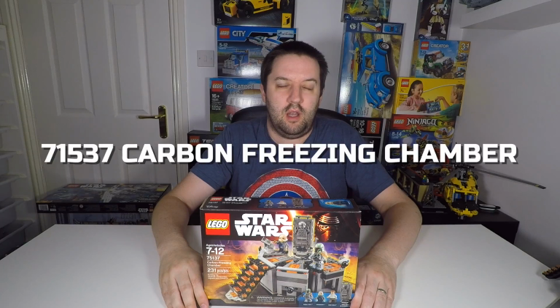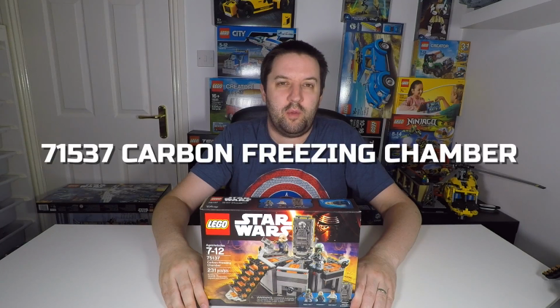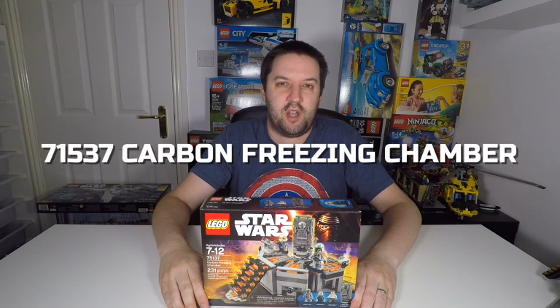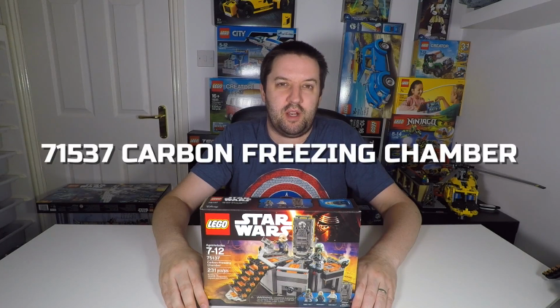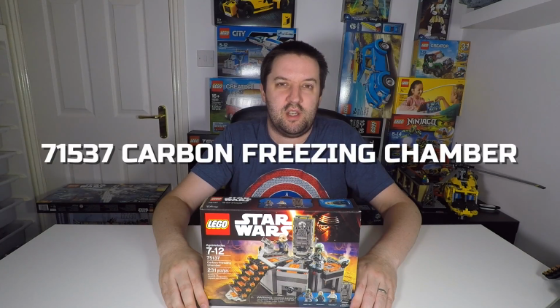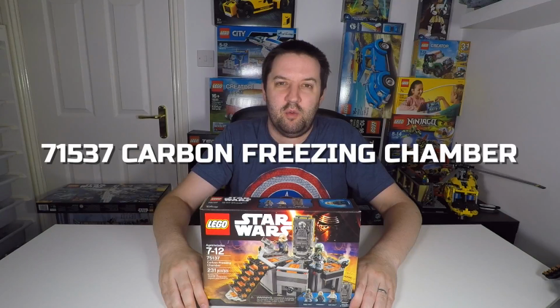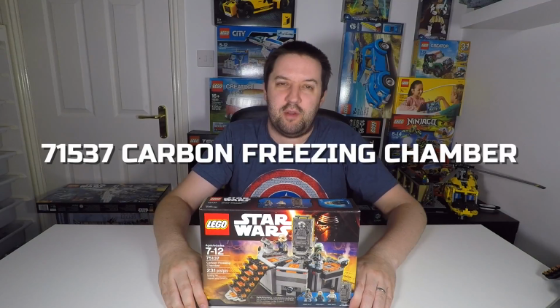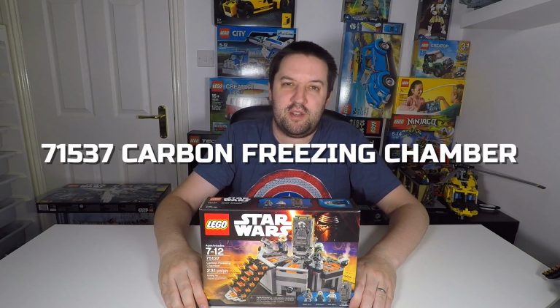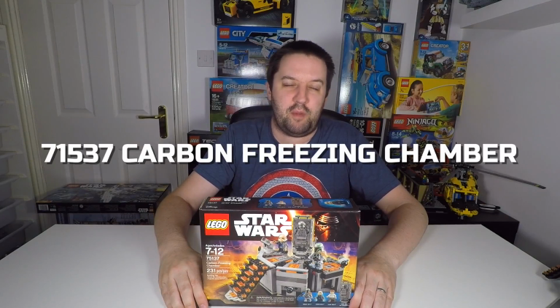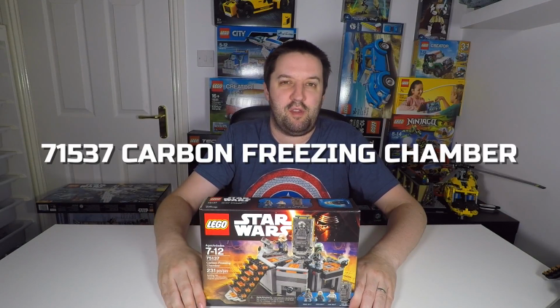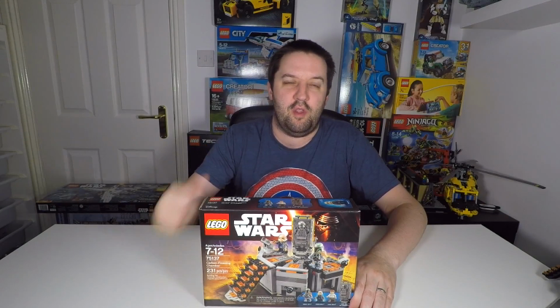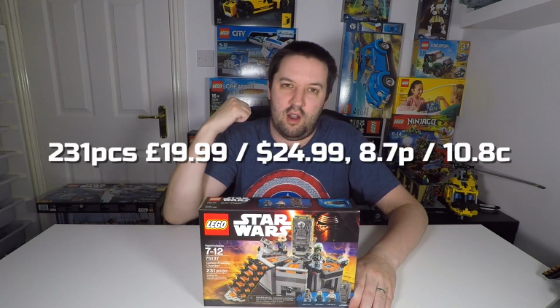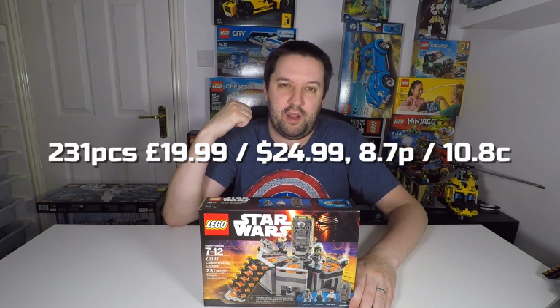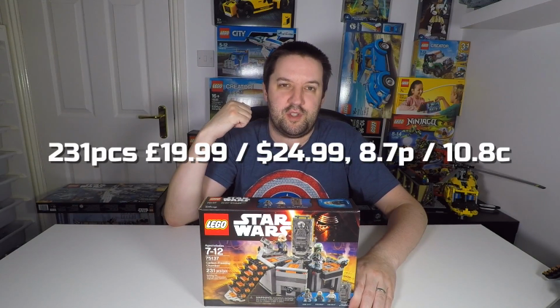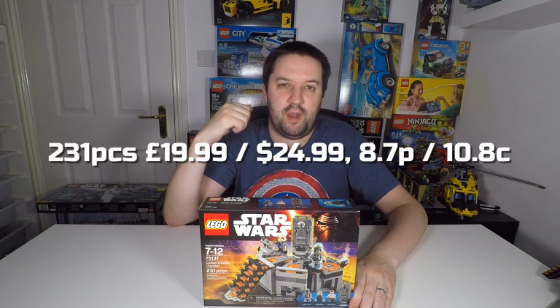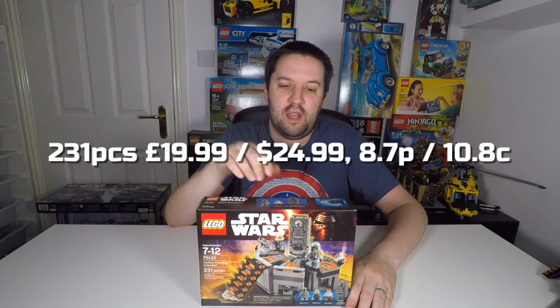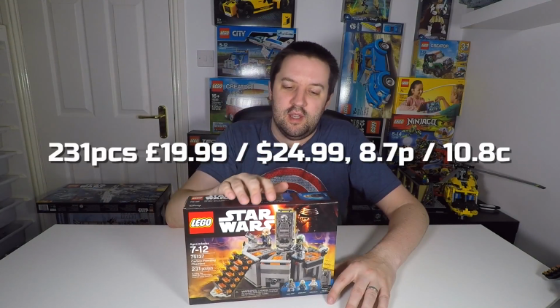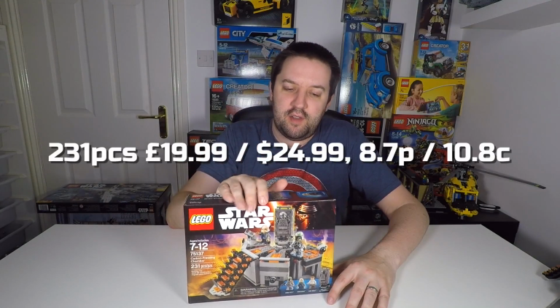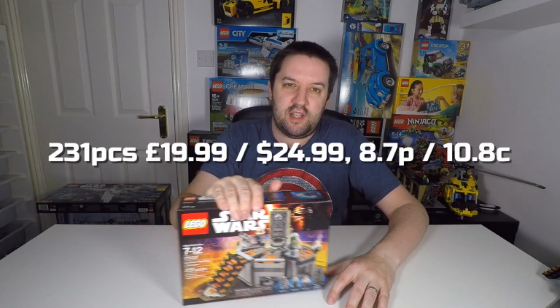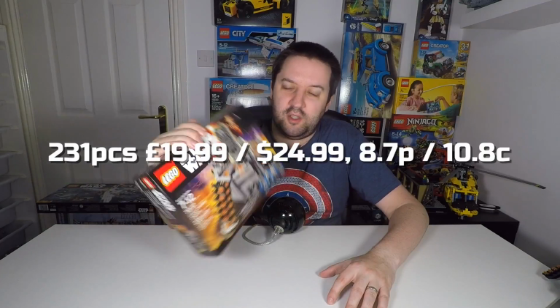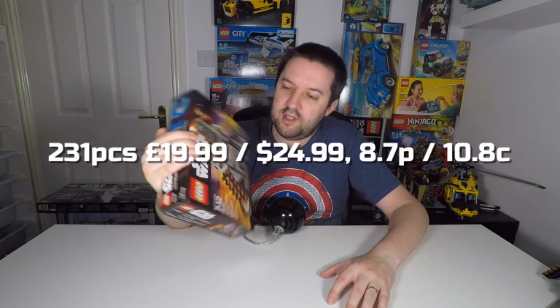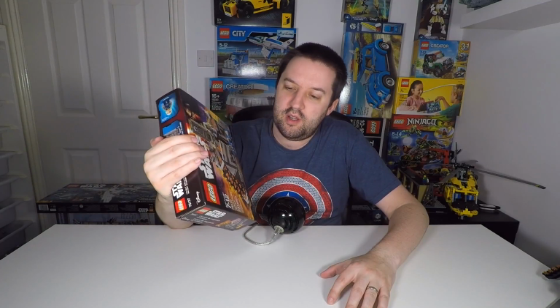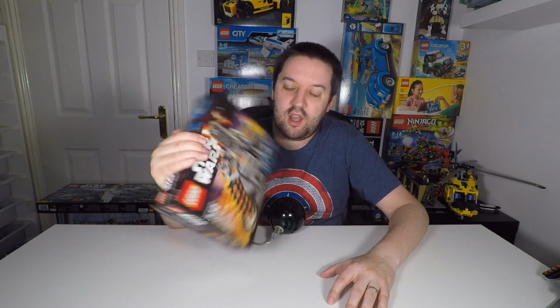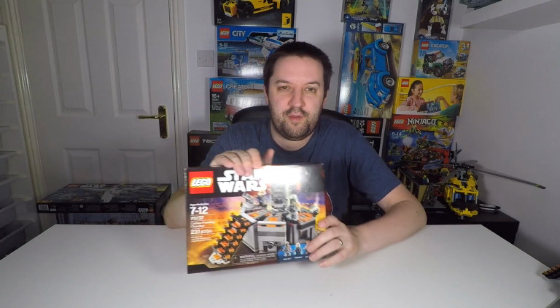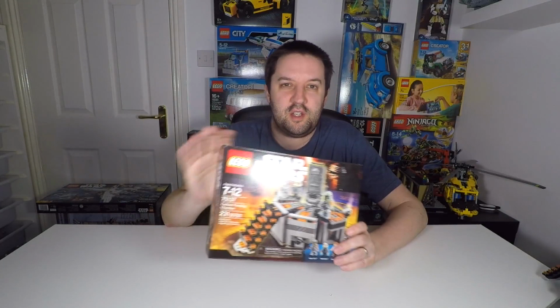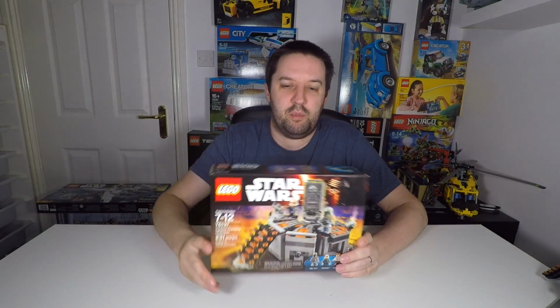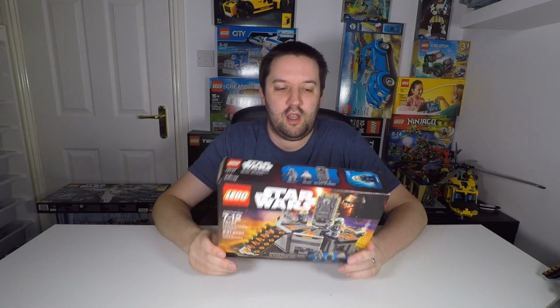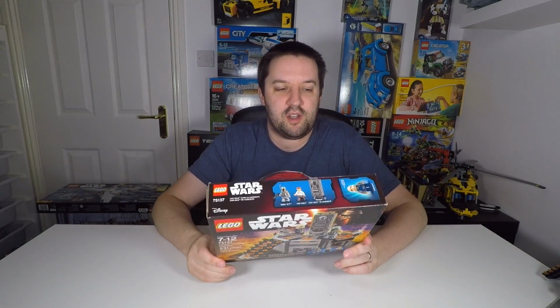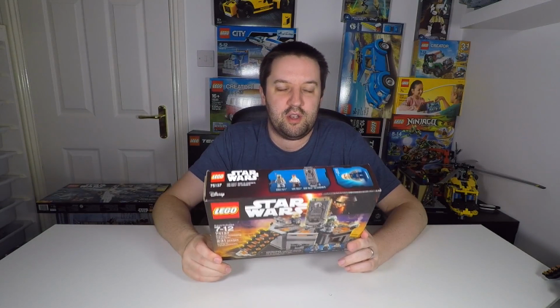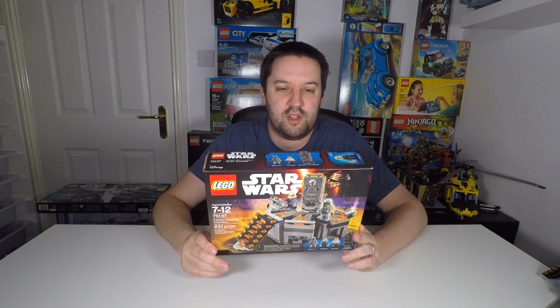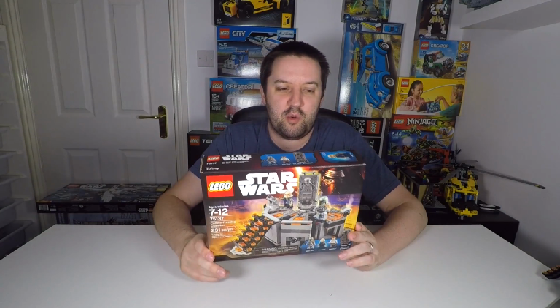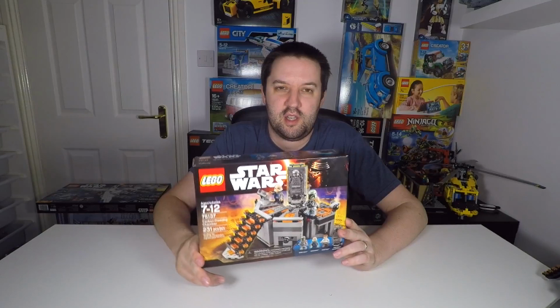Hello and welcome to another Brick Digest, where I'm doing my best to work my way through the large pile of sets behind me. Tonight I've decided to take a look at this one — the Carbon Freezing Chamber. It's another one of the Star Wars sets.